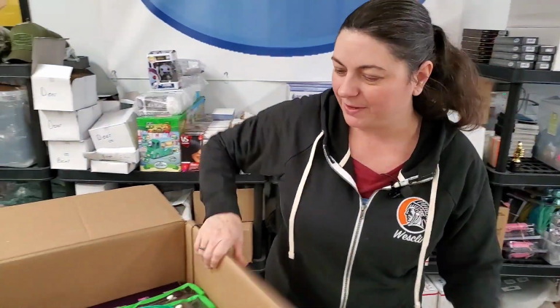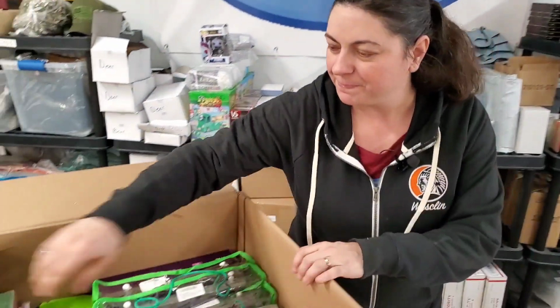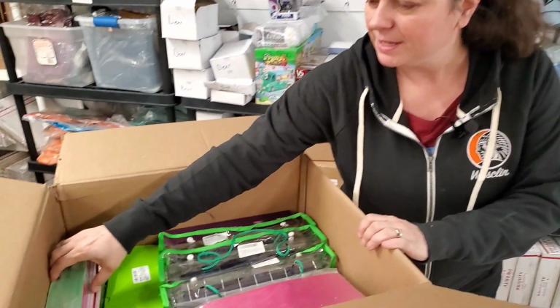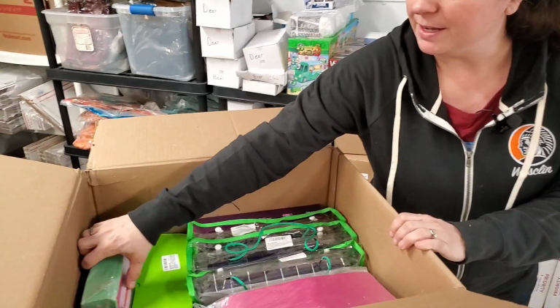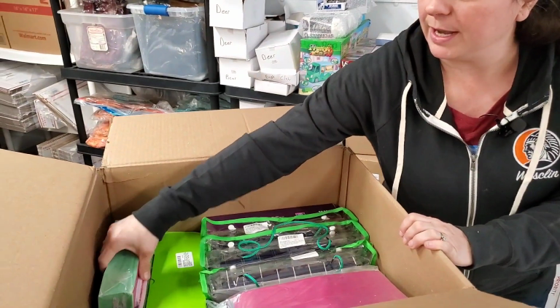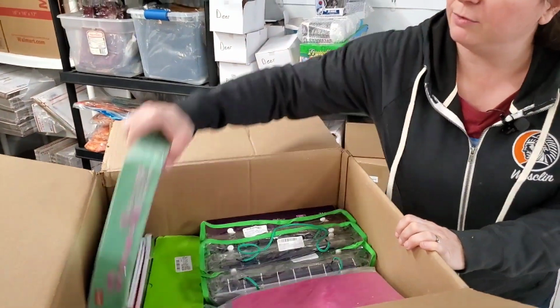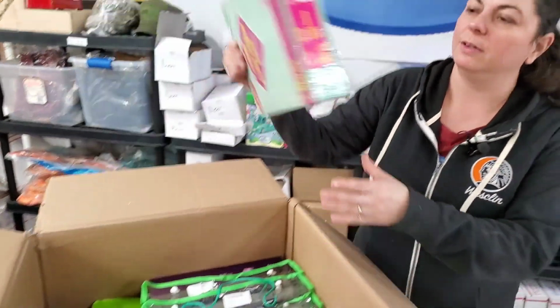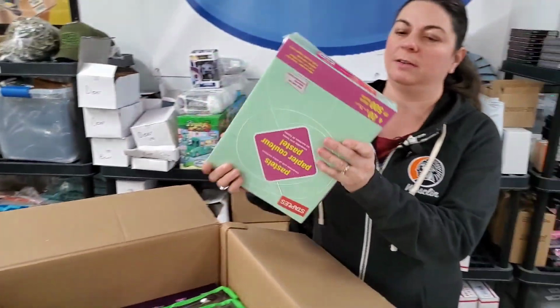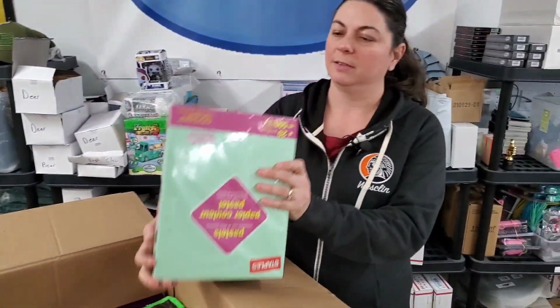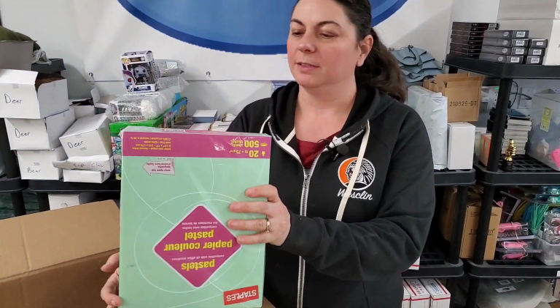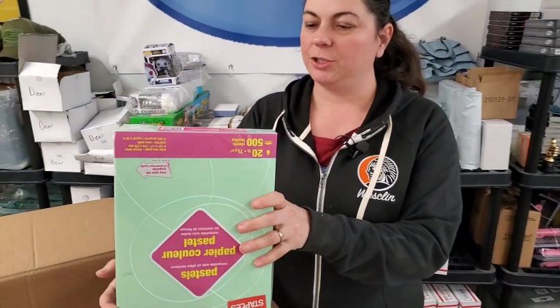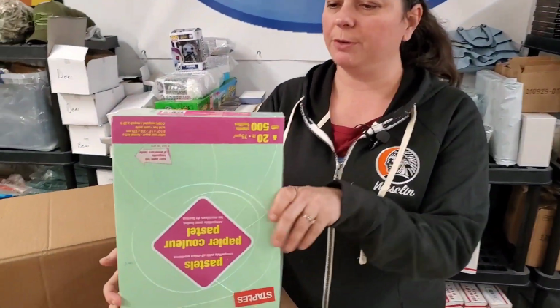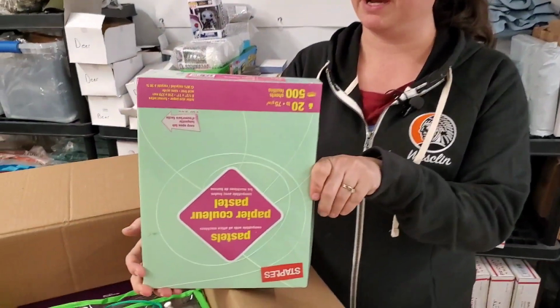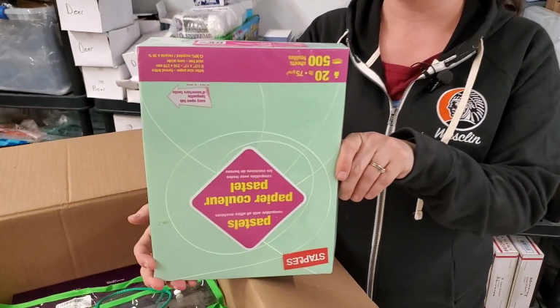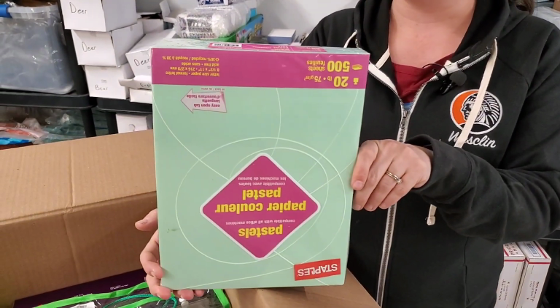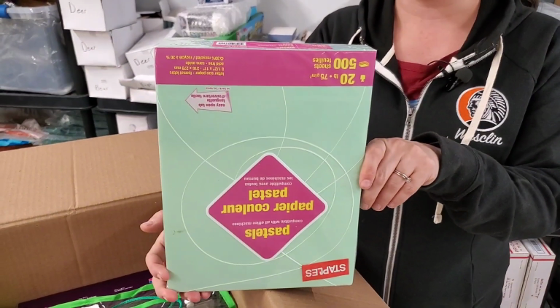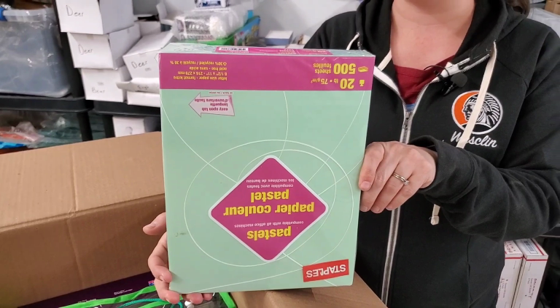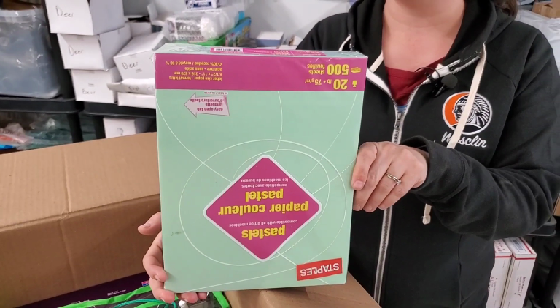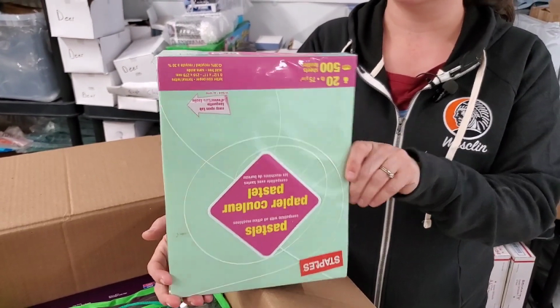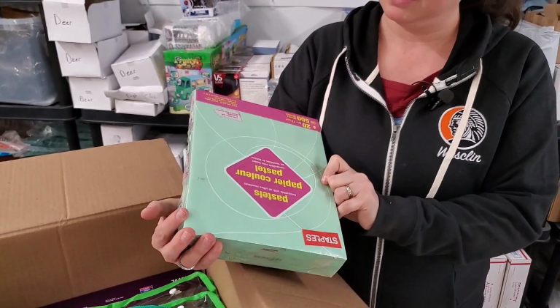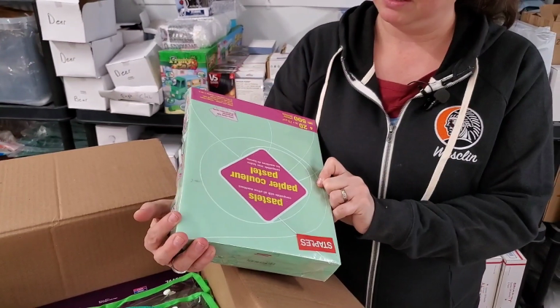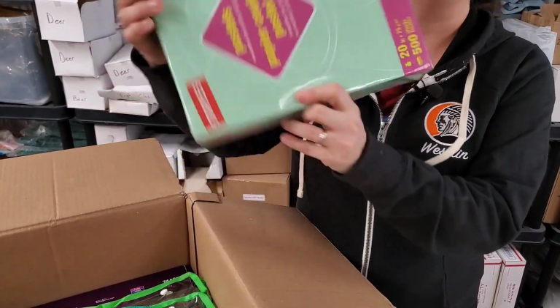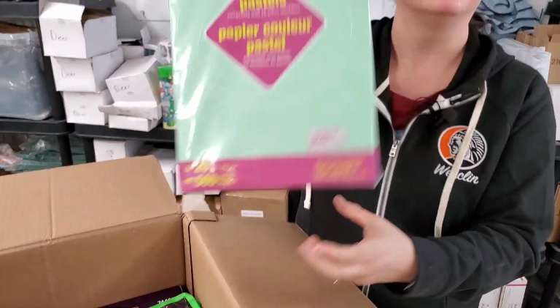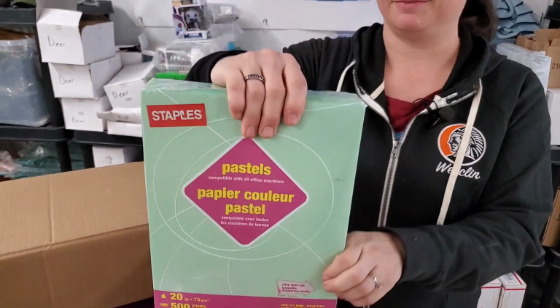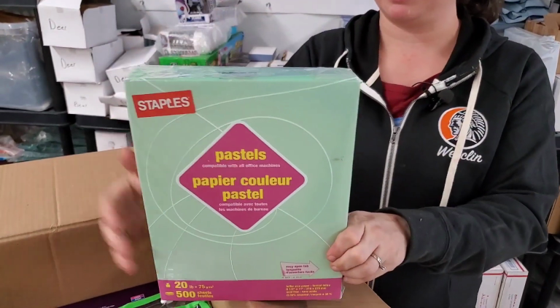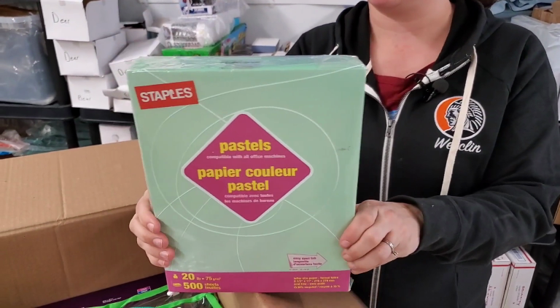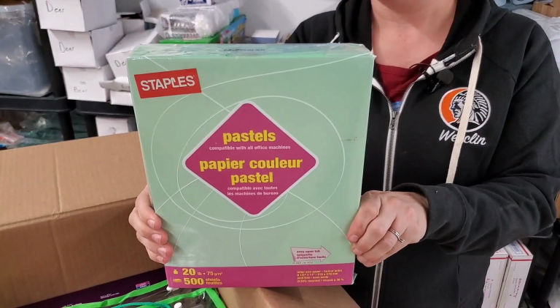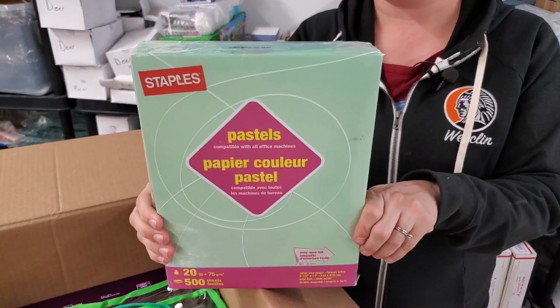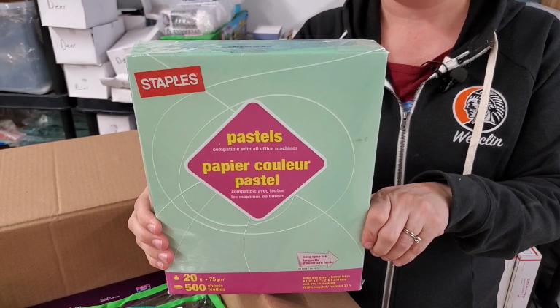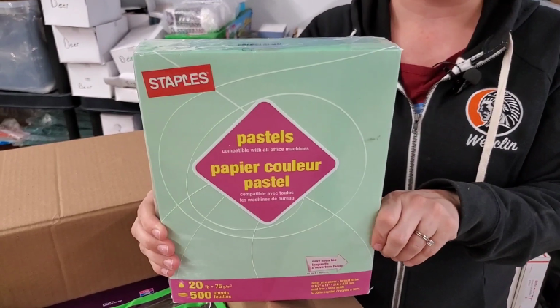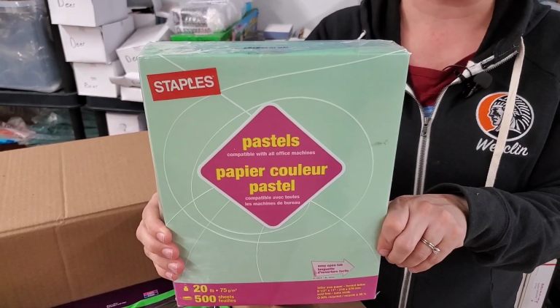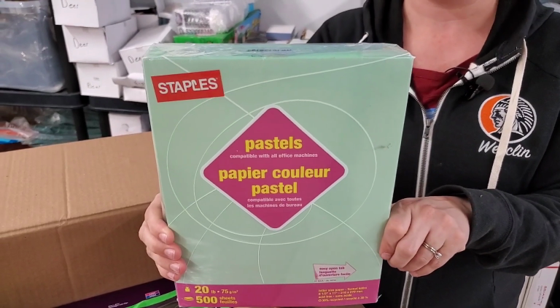And then we have 200-pound, 500 sheets of kind of mint green paper.